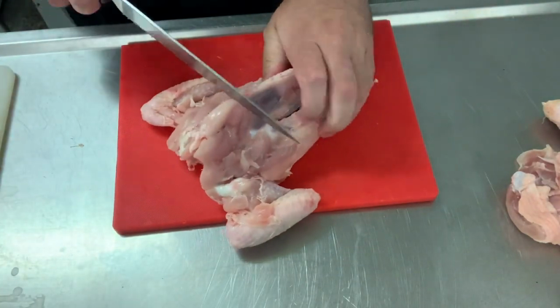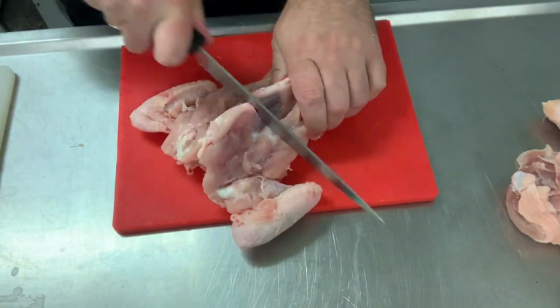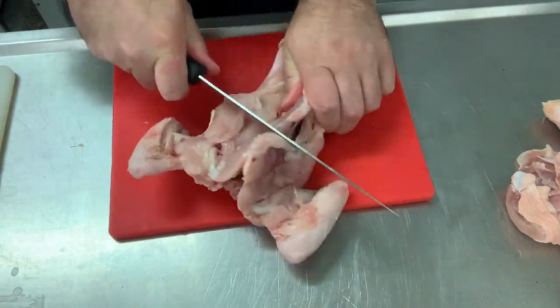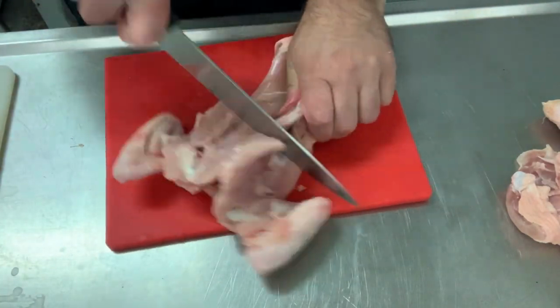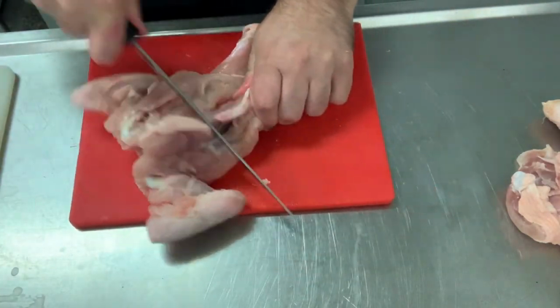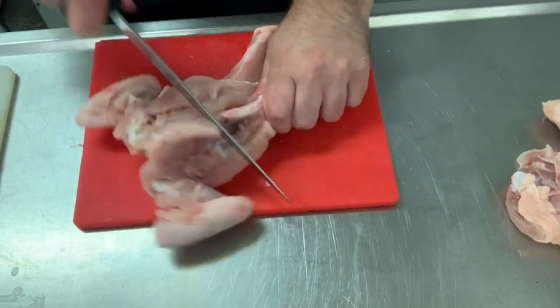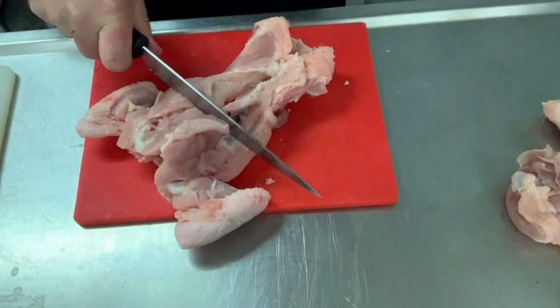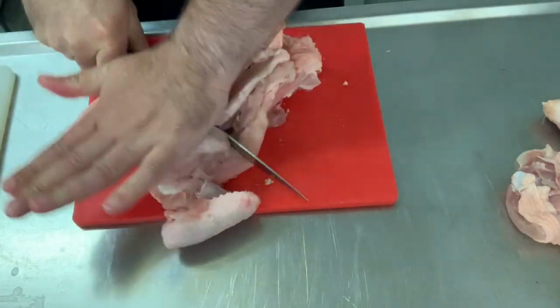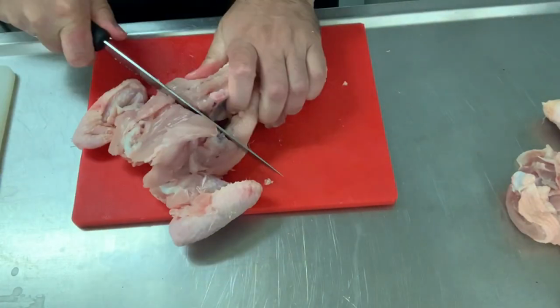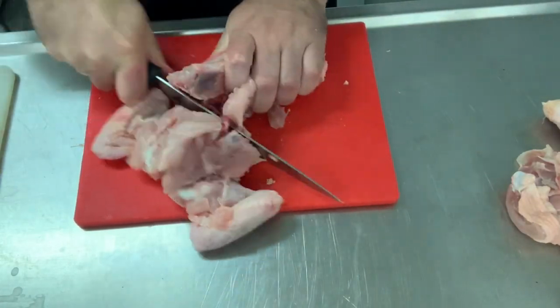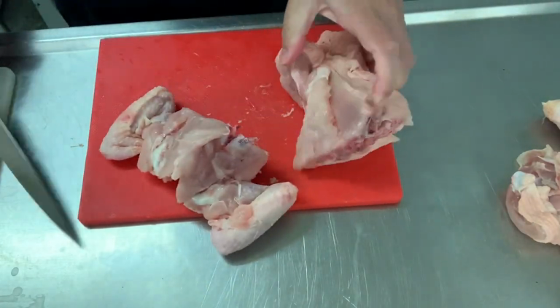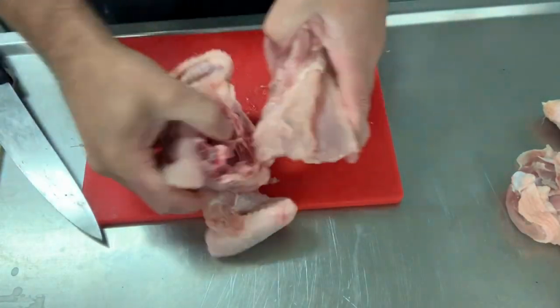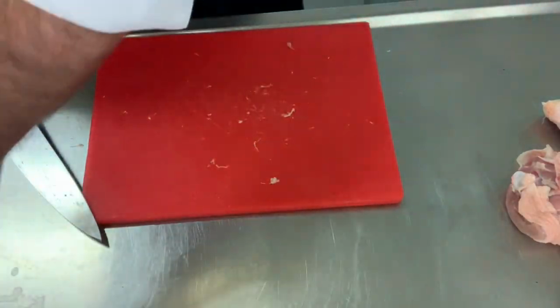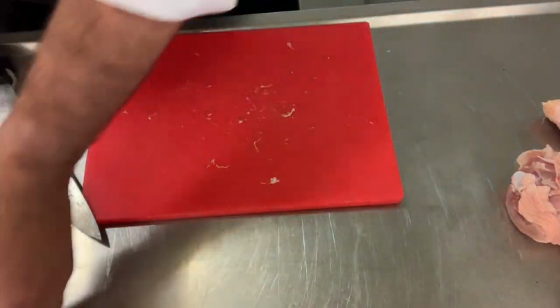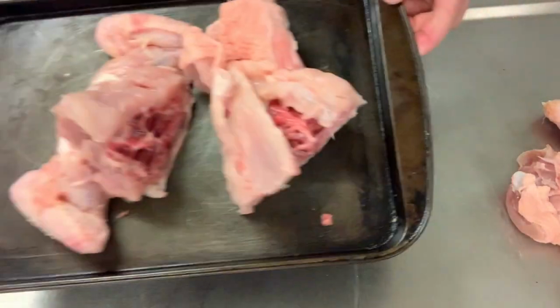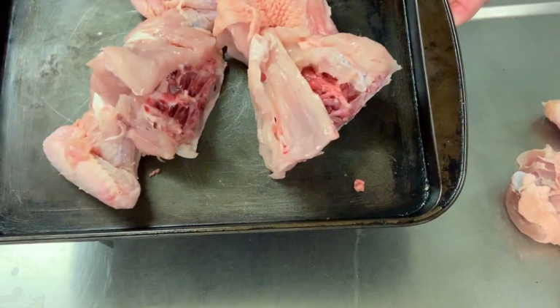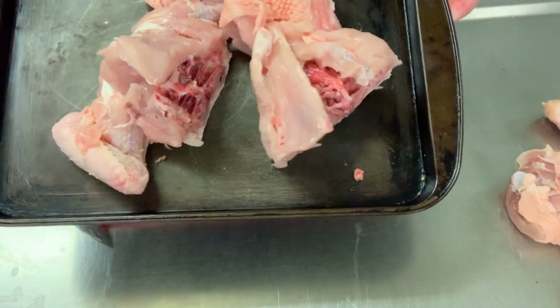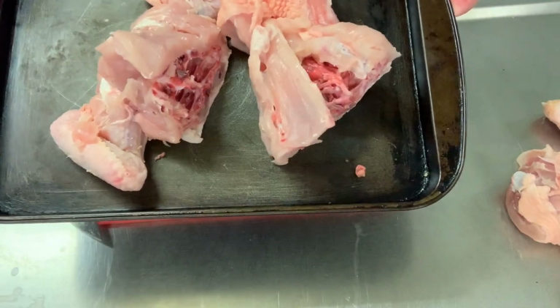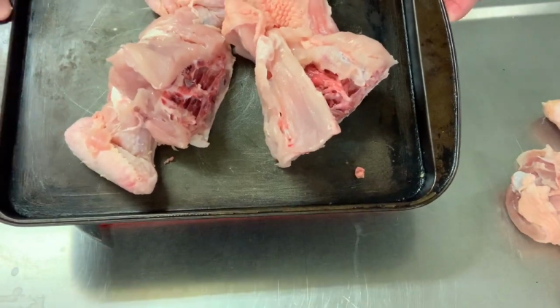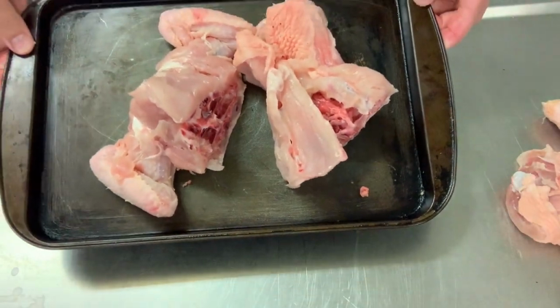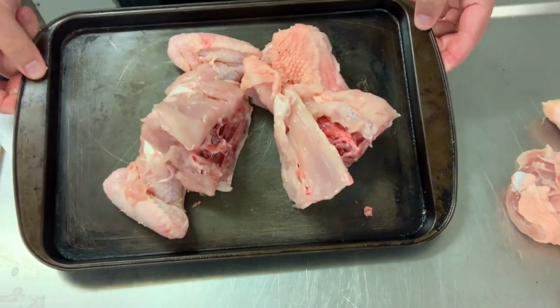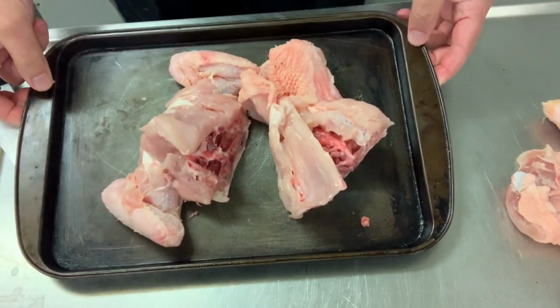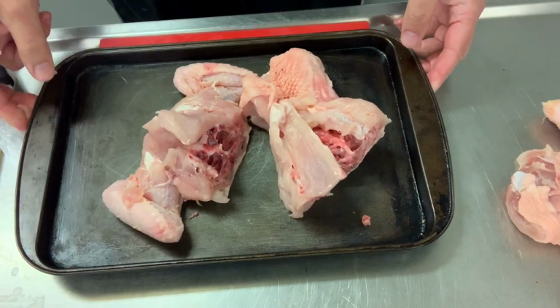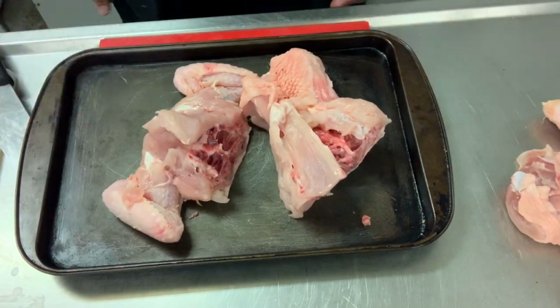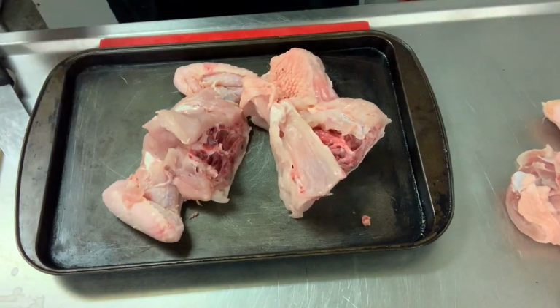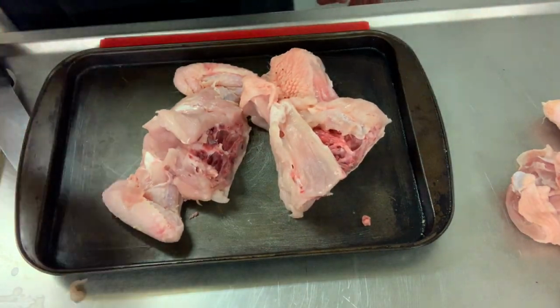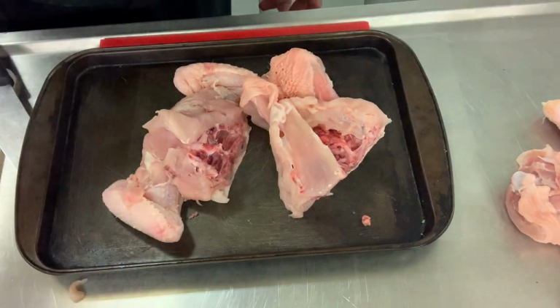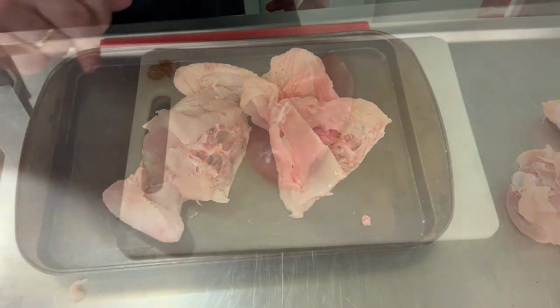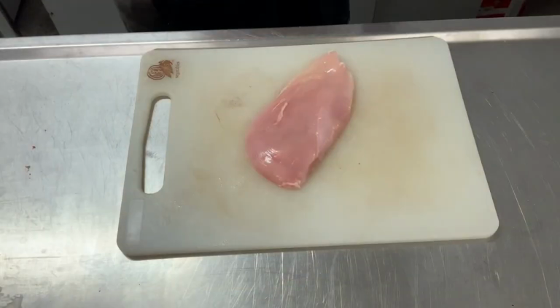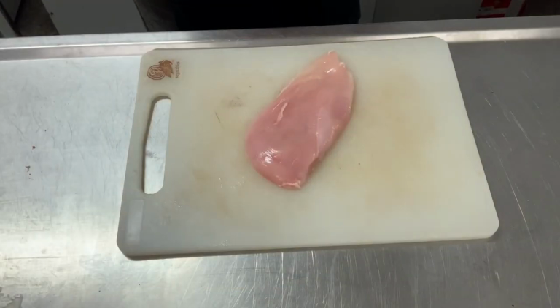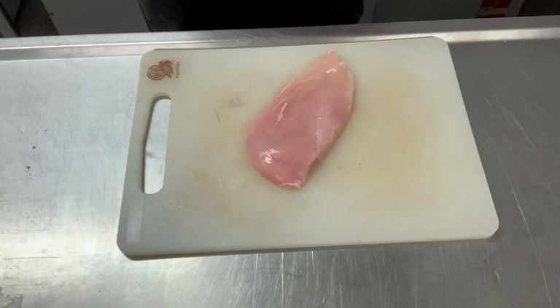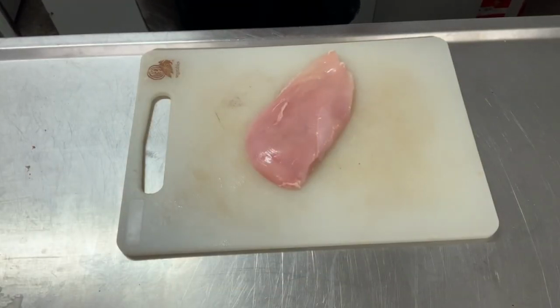We're going to cut the carcass in half with a knife, place it on a baking tray, and roast it for about 20 minutes until it's nicely browned. Then we can make a stock with it. So to prepare the schnitzel...